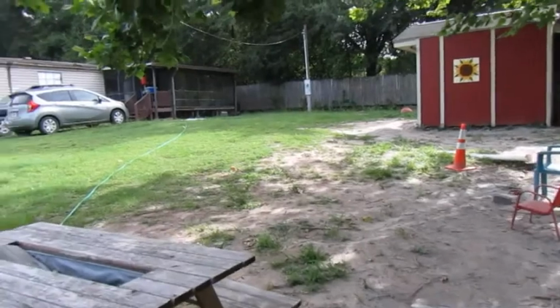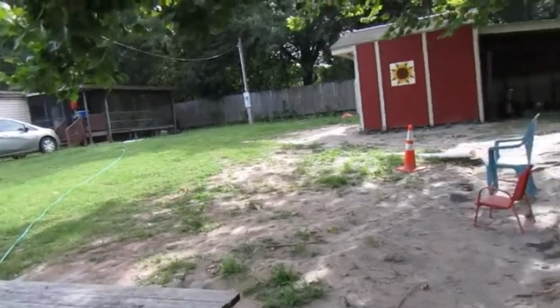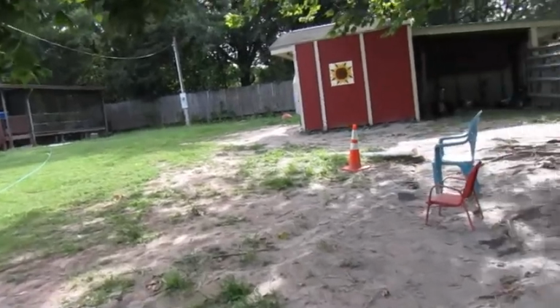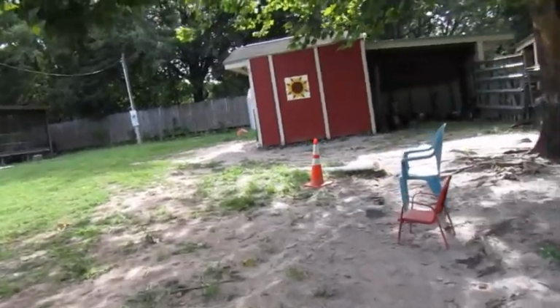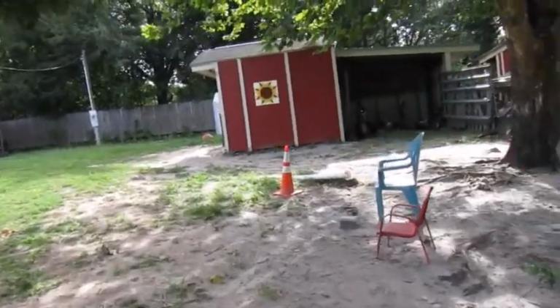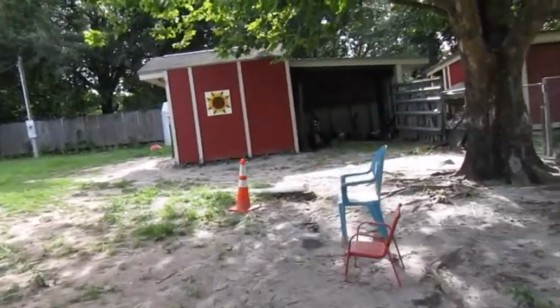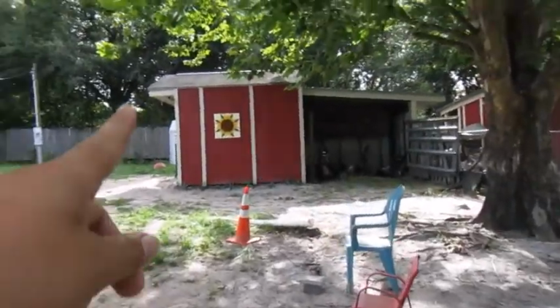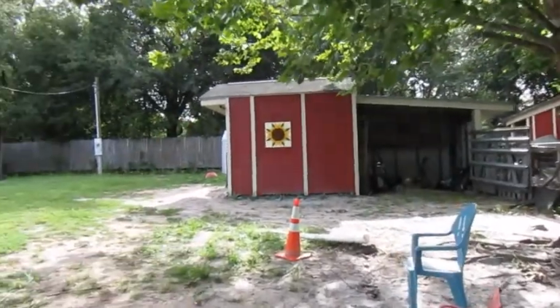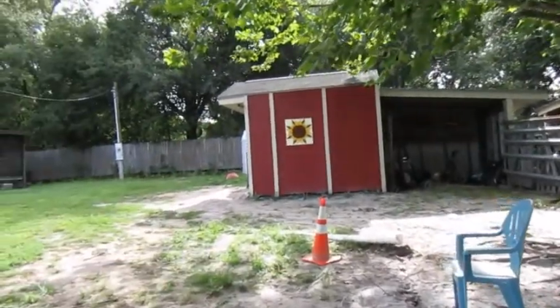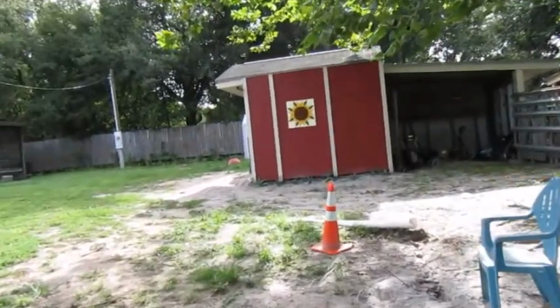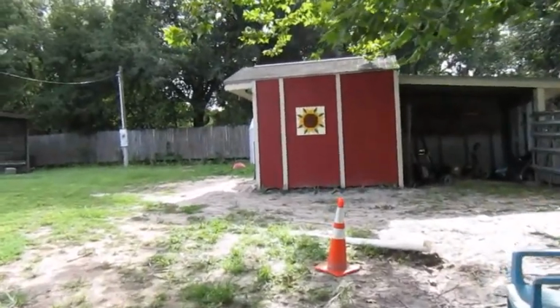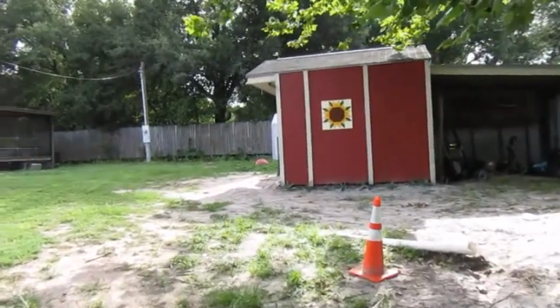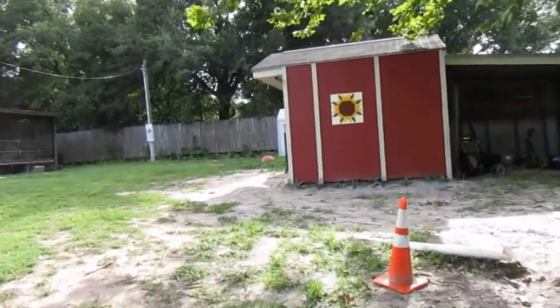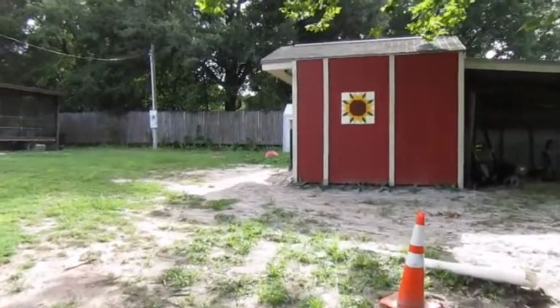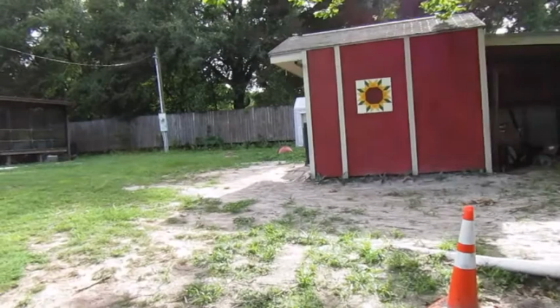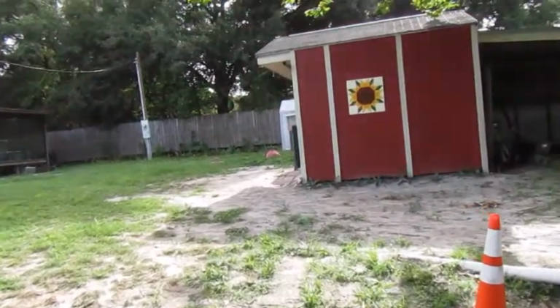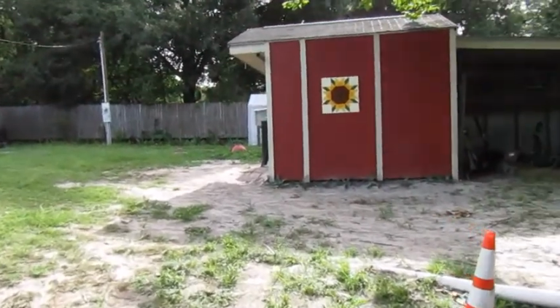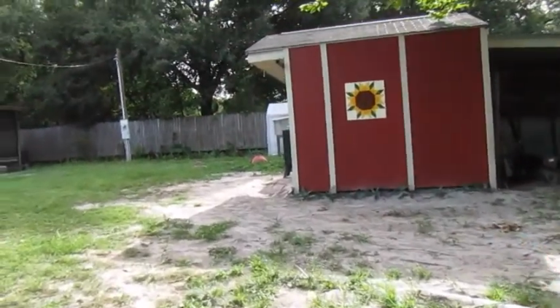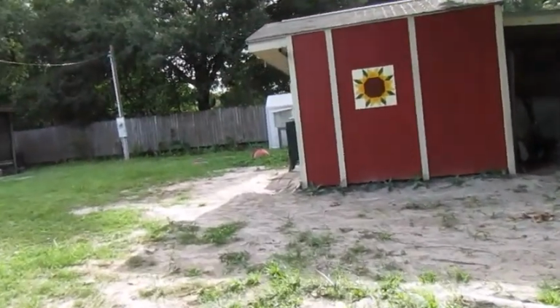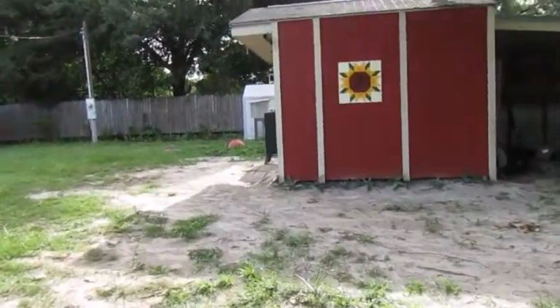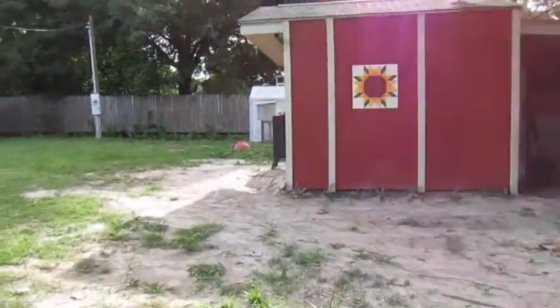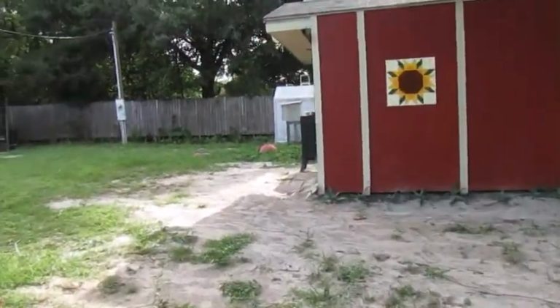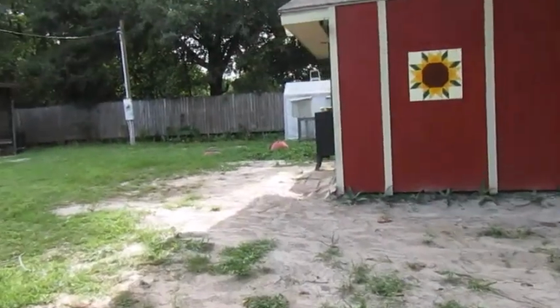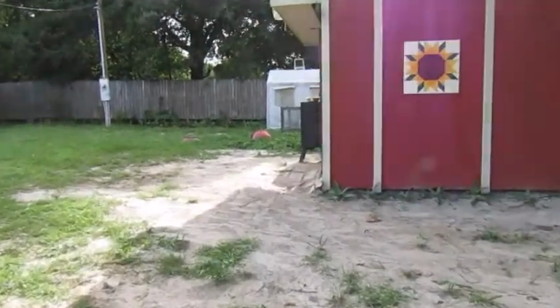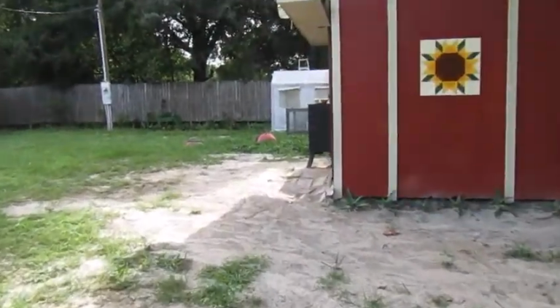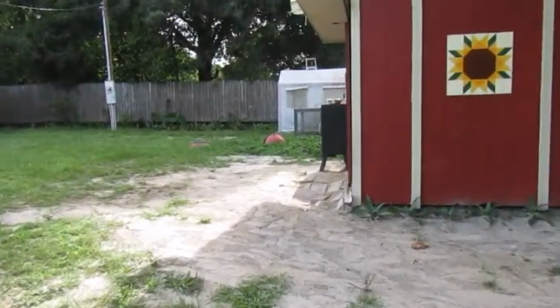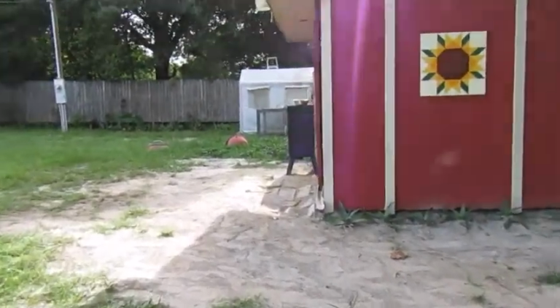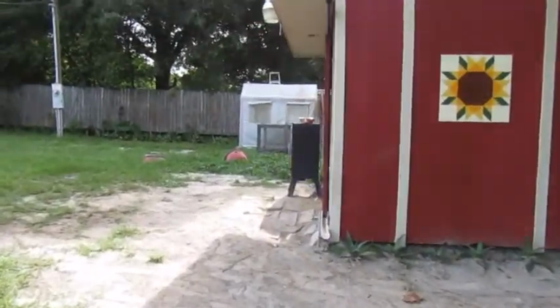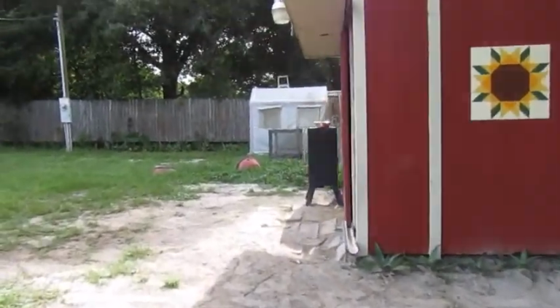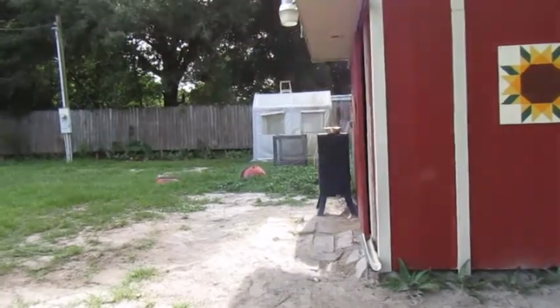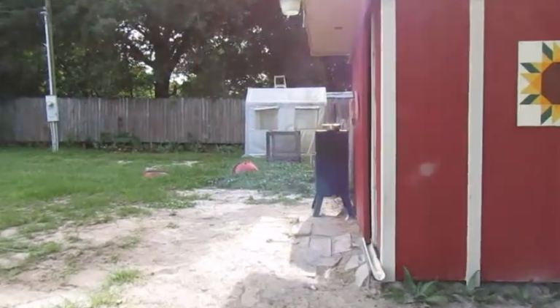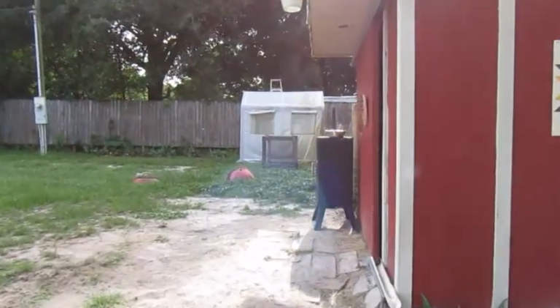Heading over here towards the red shed — that is my shed shop where I set up candles, jams, soaps, and all that stuff when I do open farm days so people can shop.